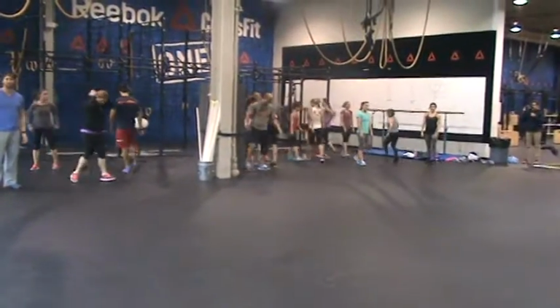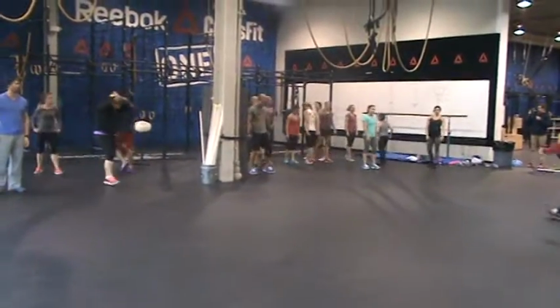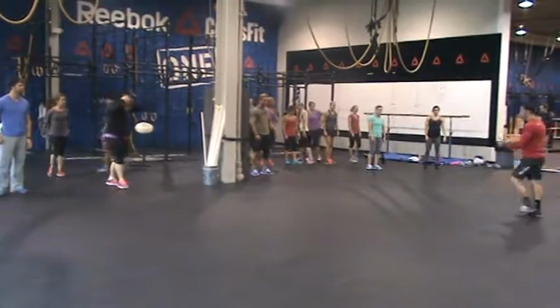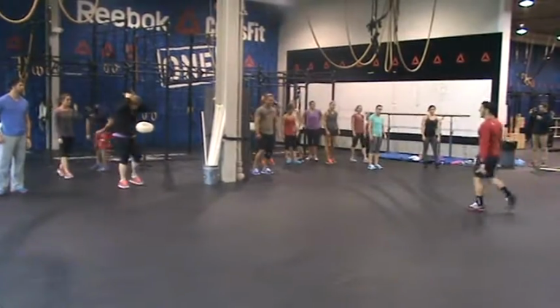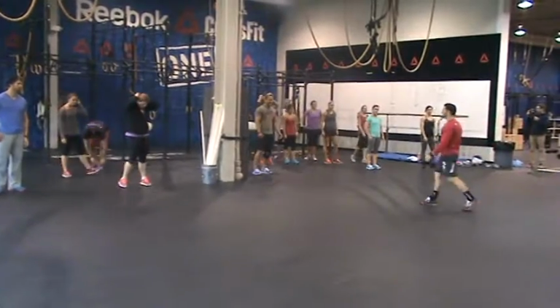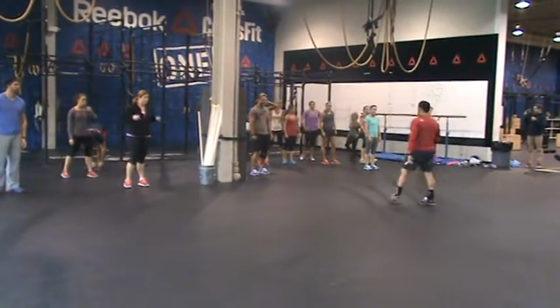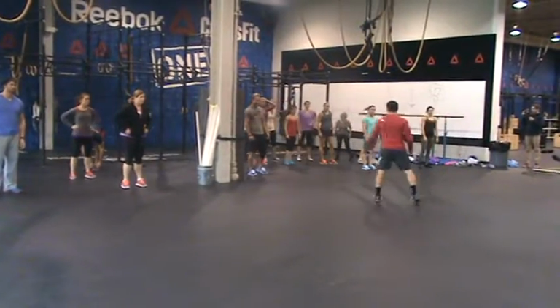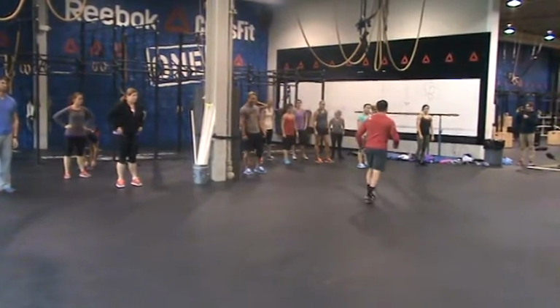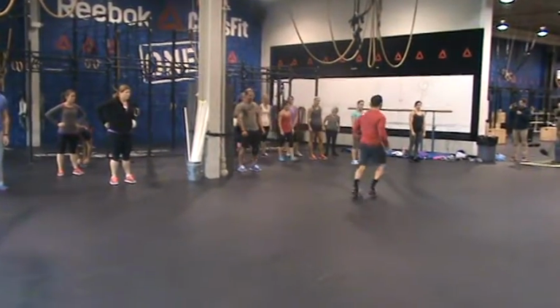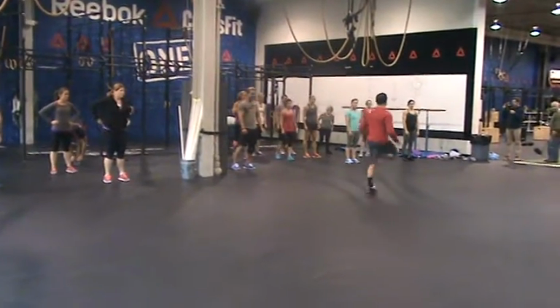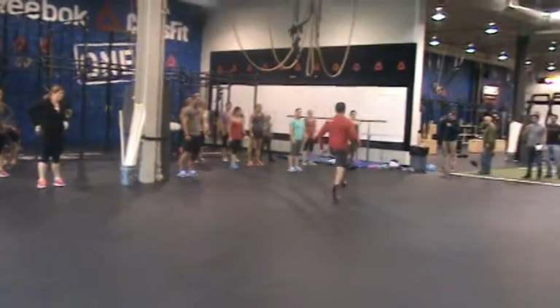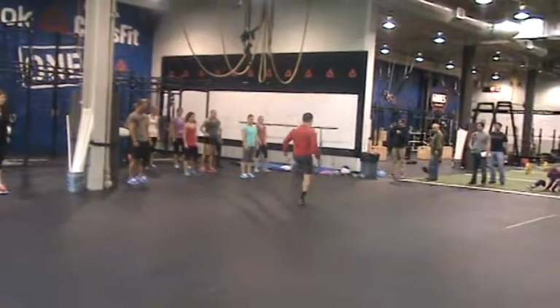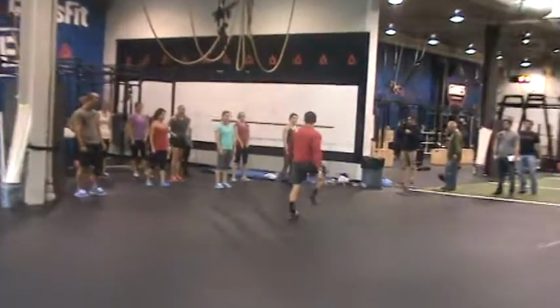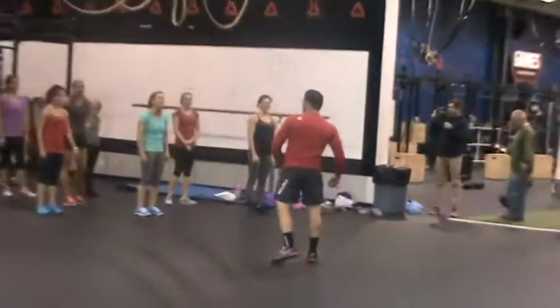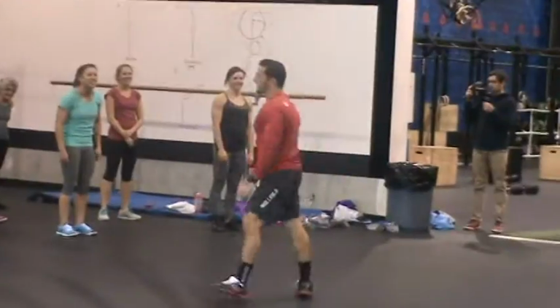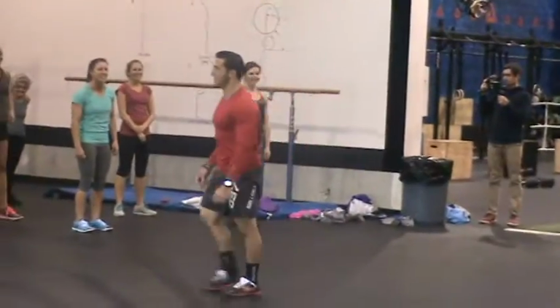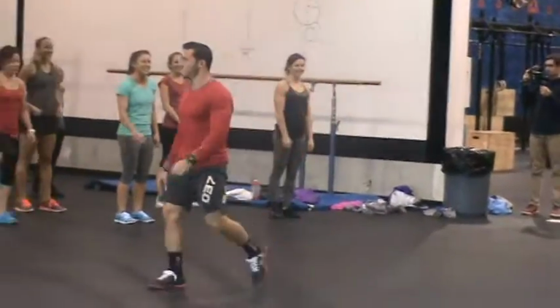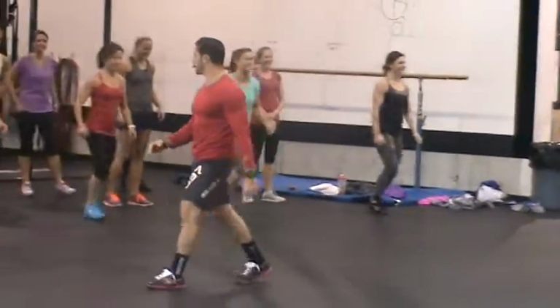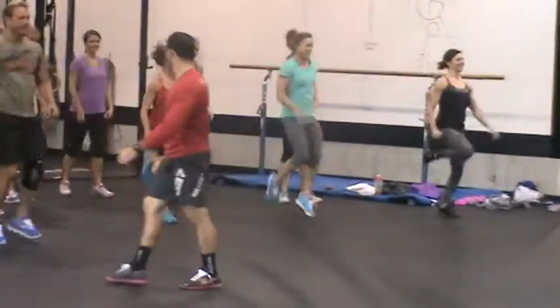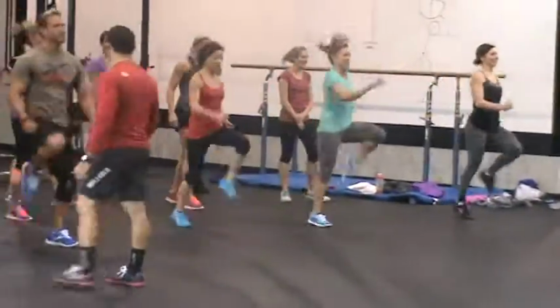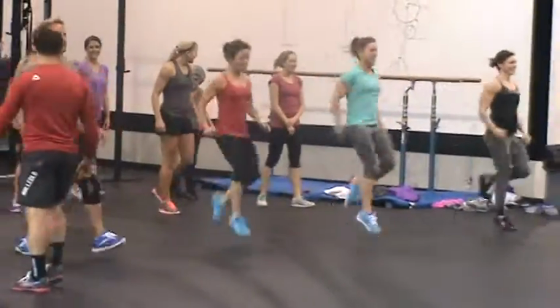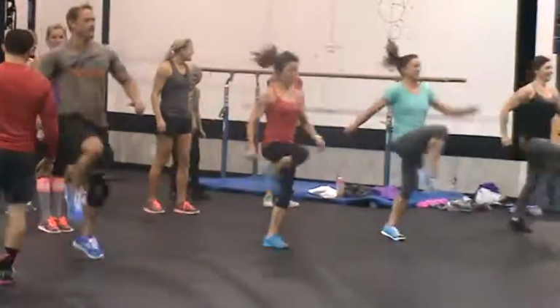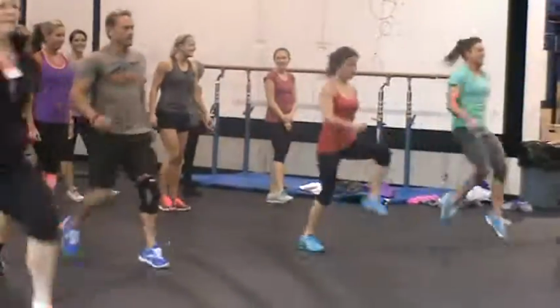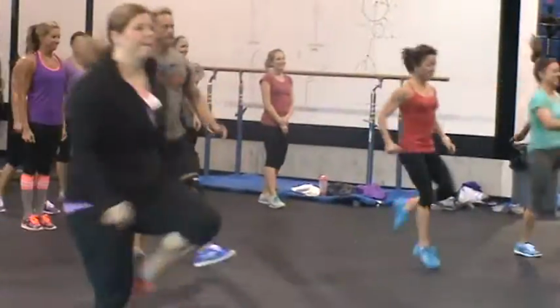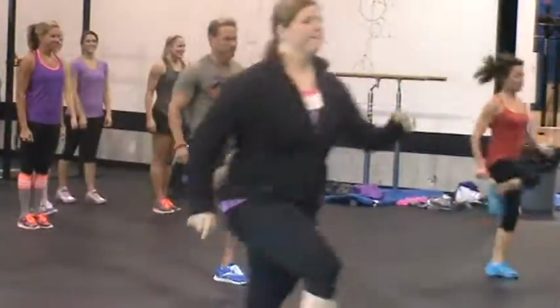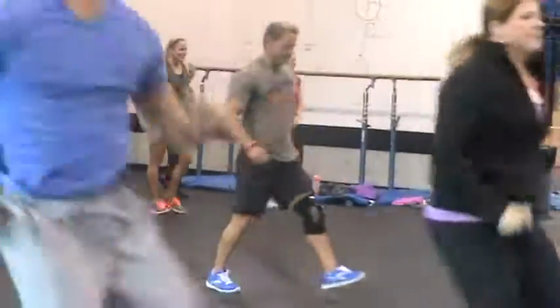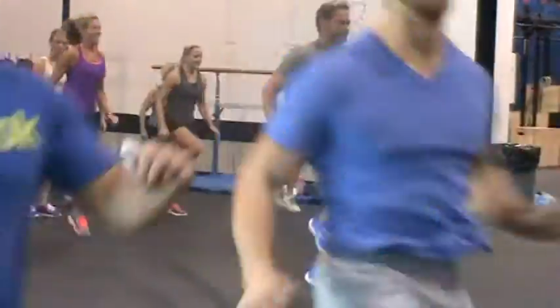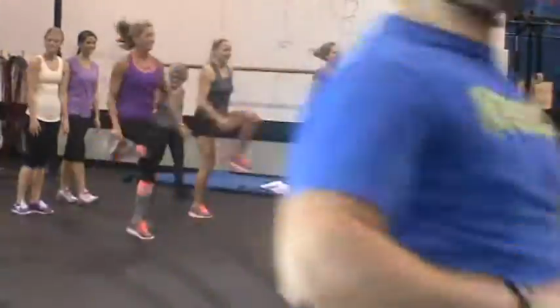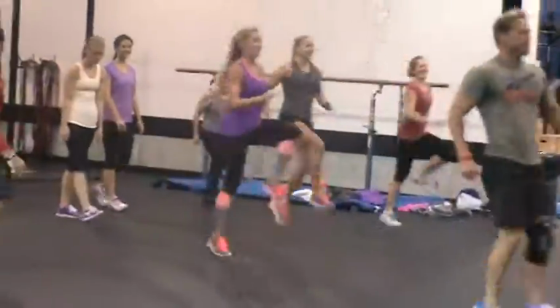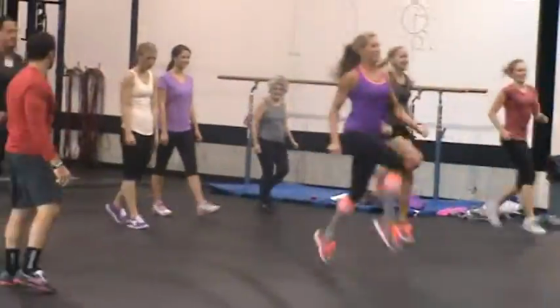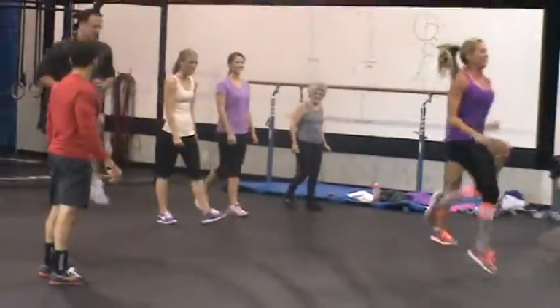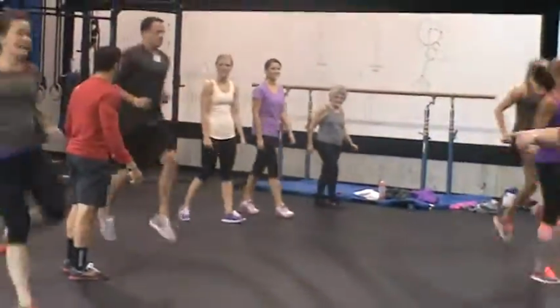Now we're going to bring together a high knee and a buff here for forward cycle. Forward cycle, and go! And go! Forward cycle, high knee and a buff. That's it!